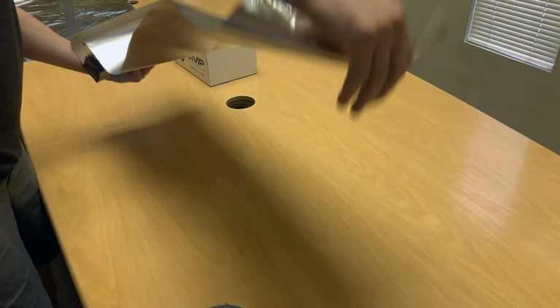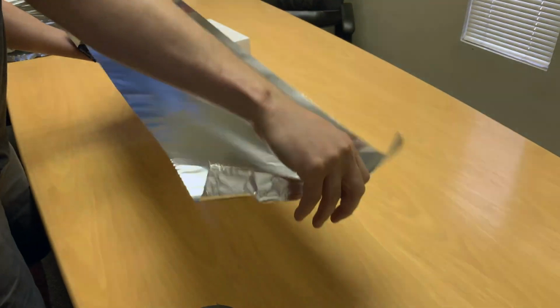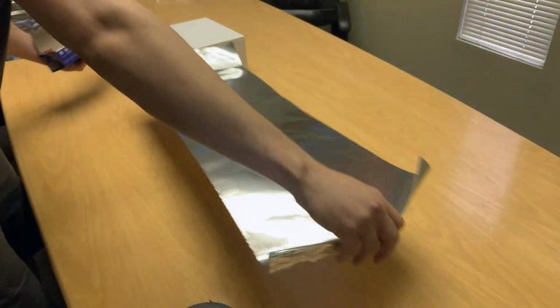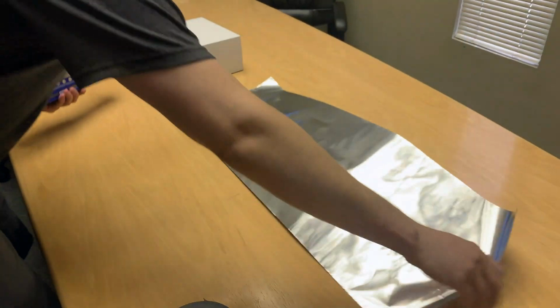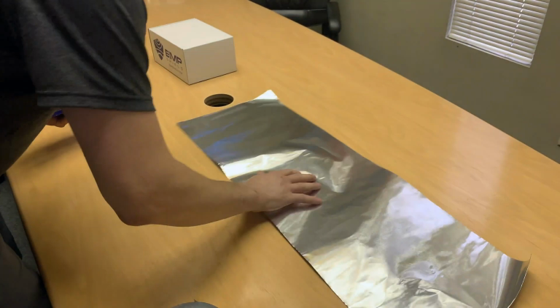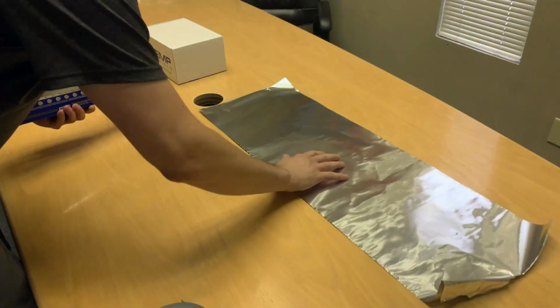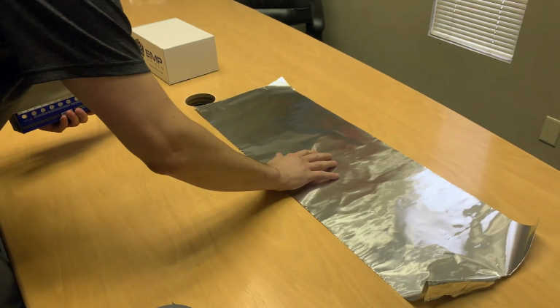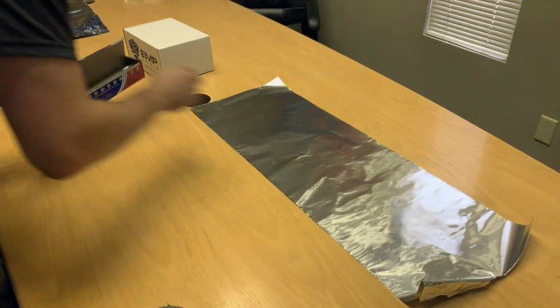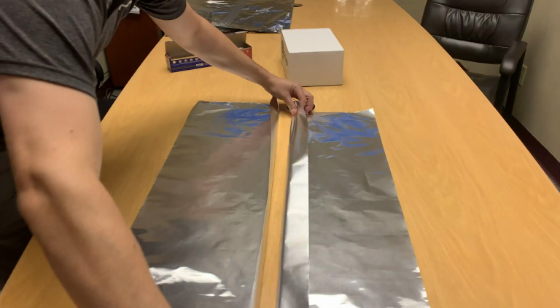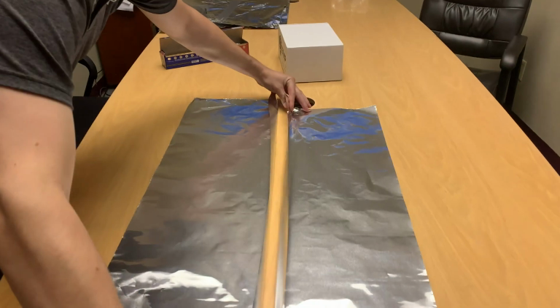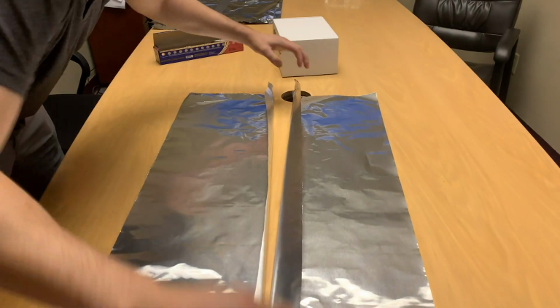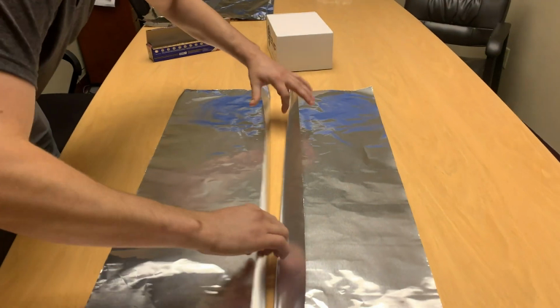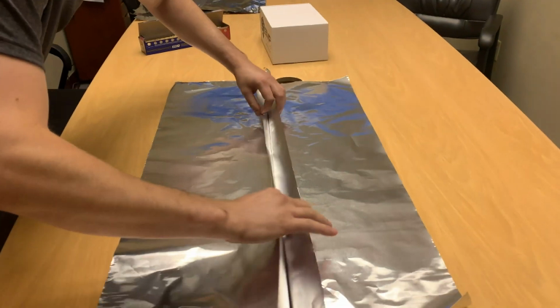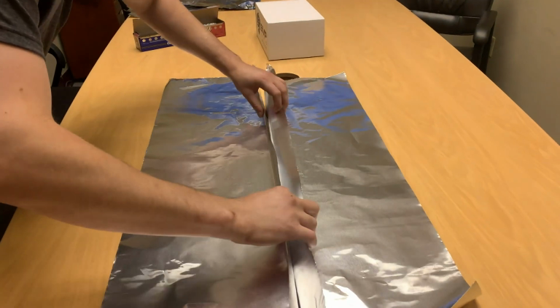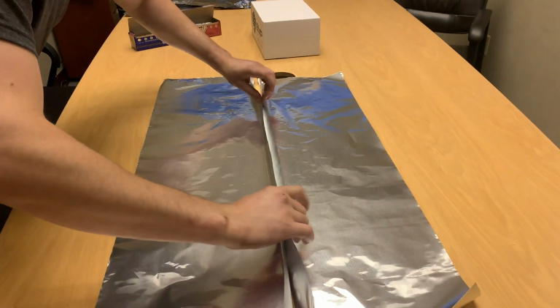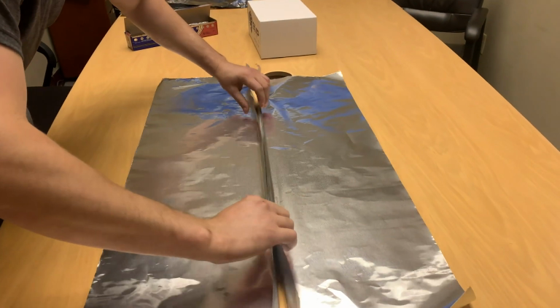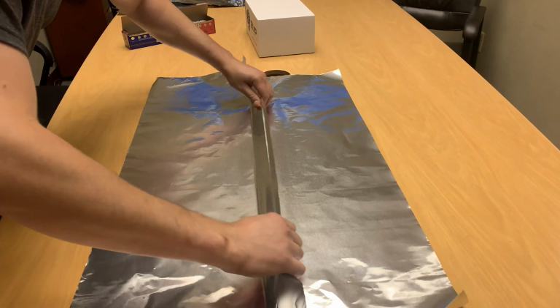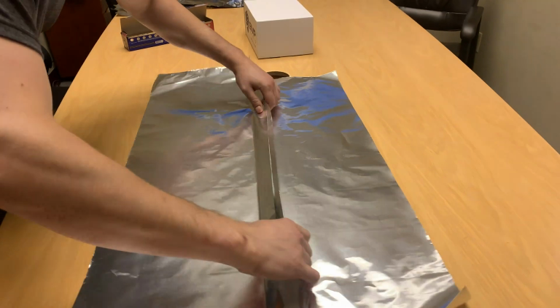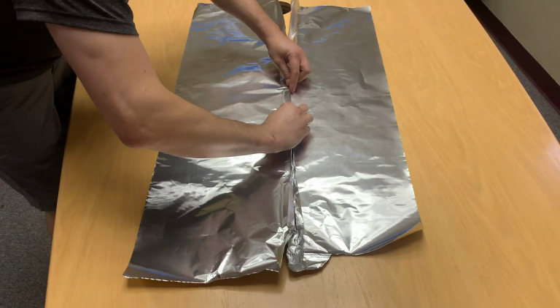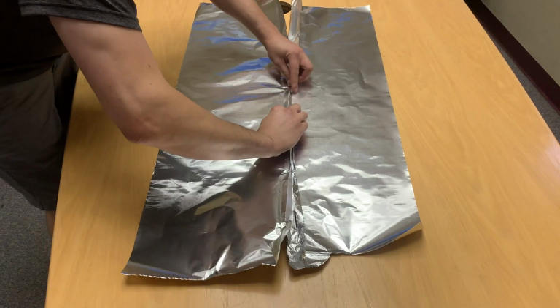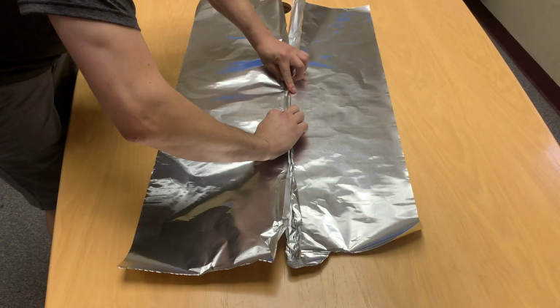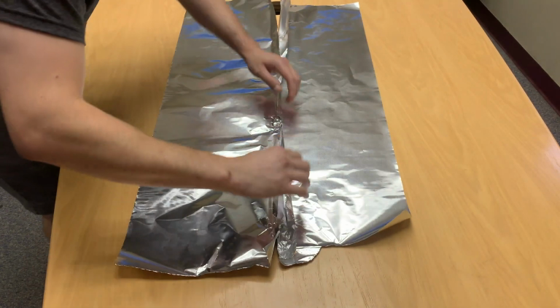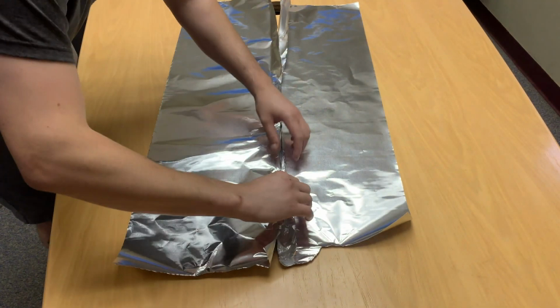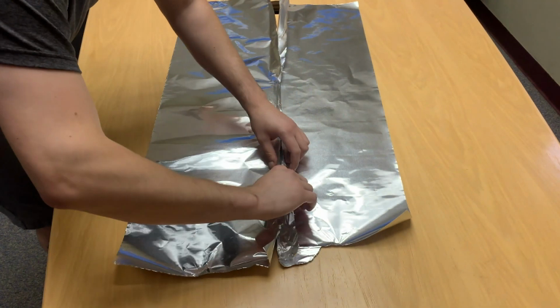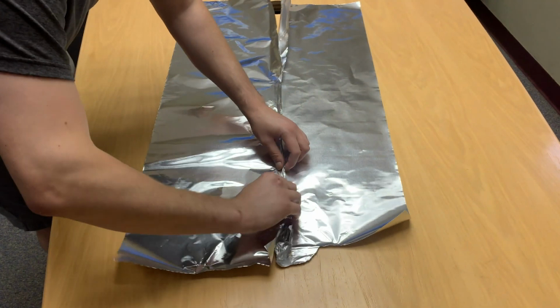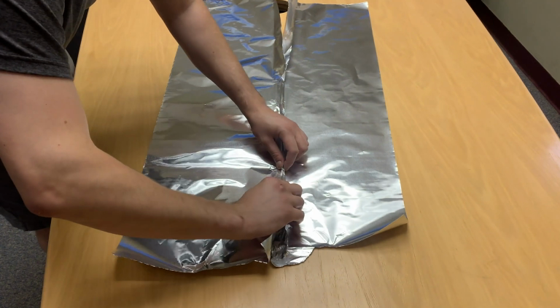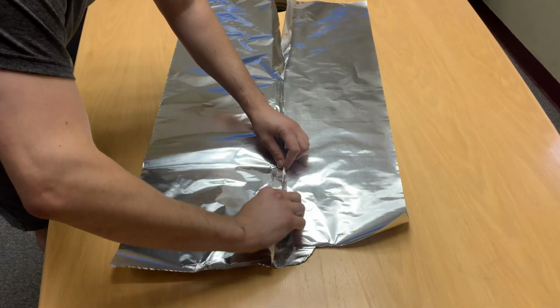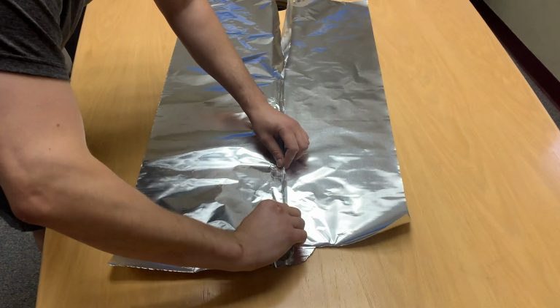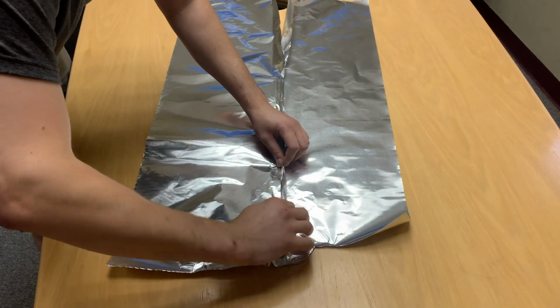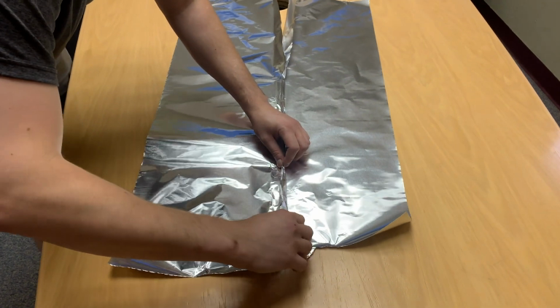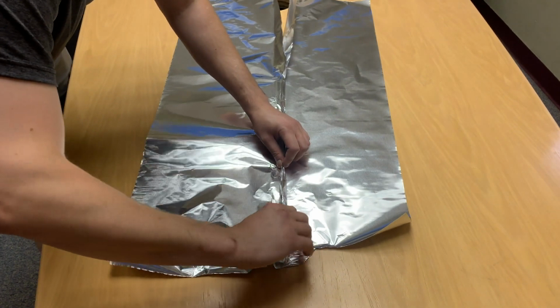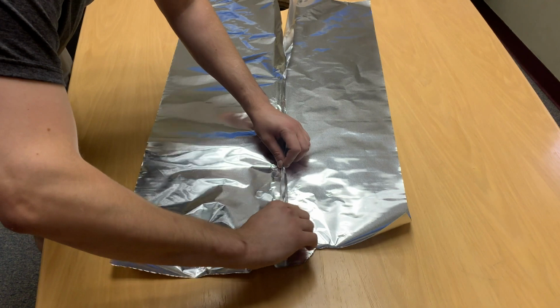Begin by placing two sheets of foil on a table. Next, you will connect the two sheets by creating a folded seam that includes two to three folds to ensure the effectiveness of the Faraday cage.